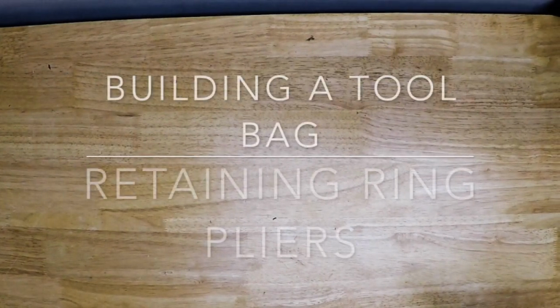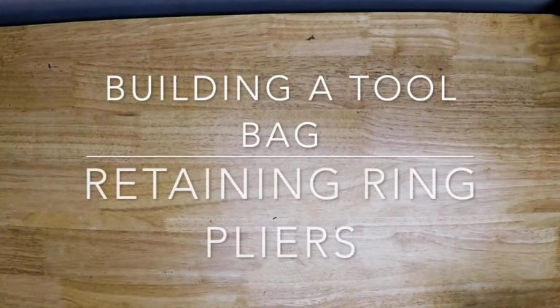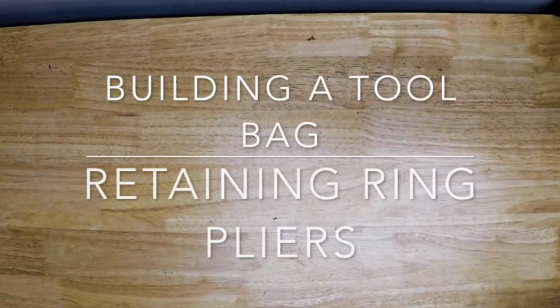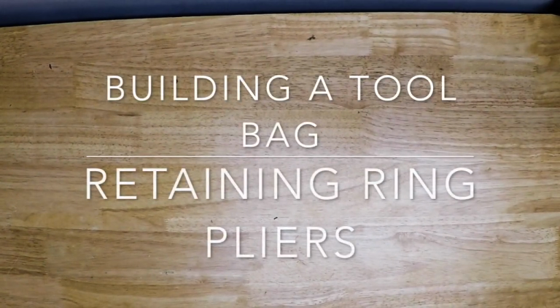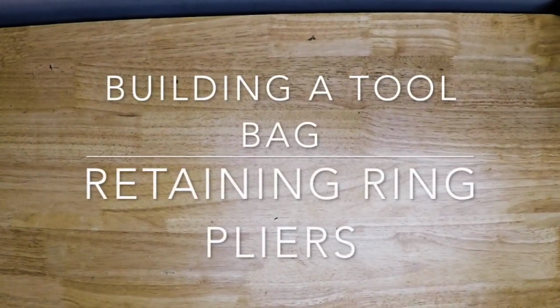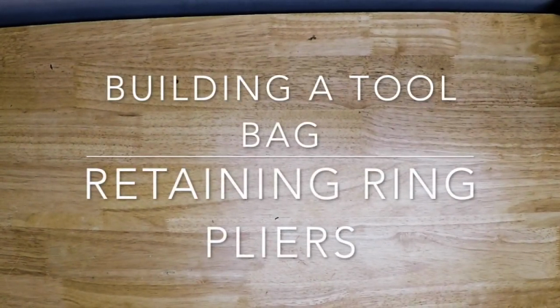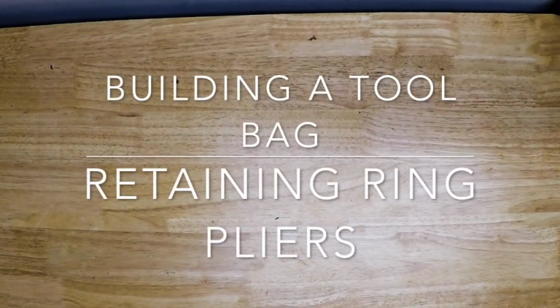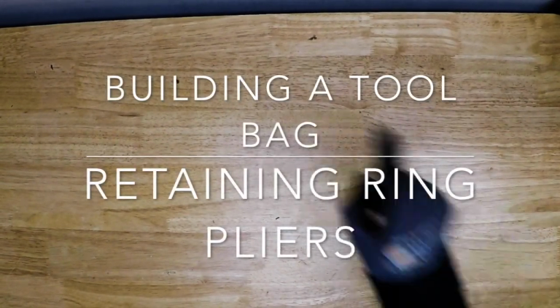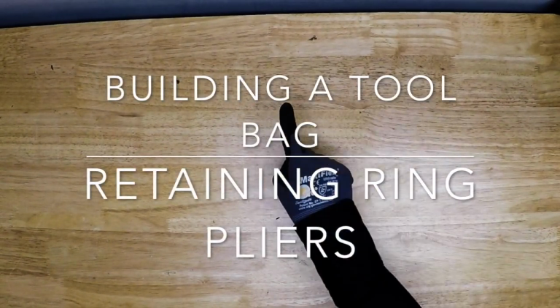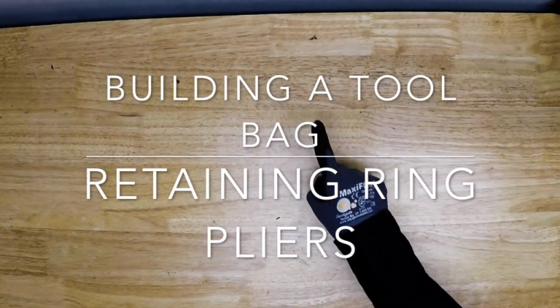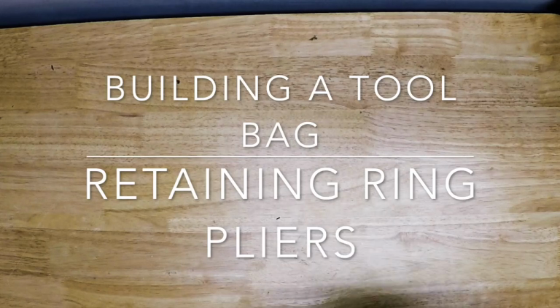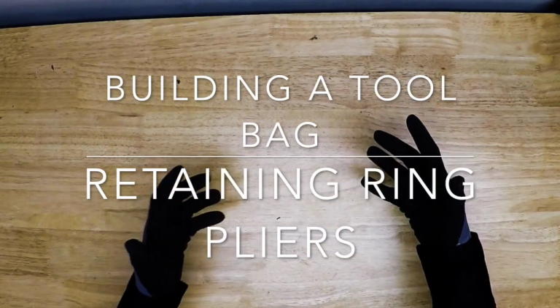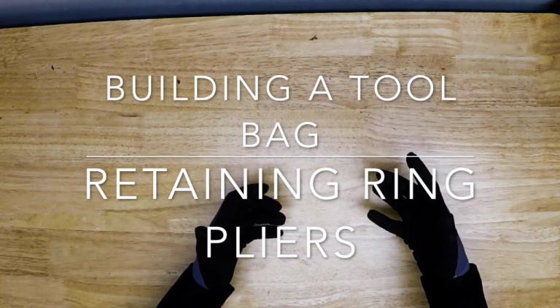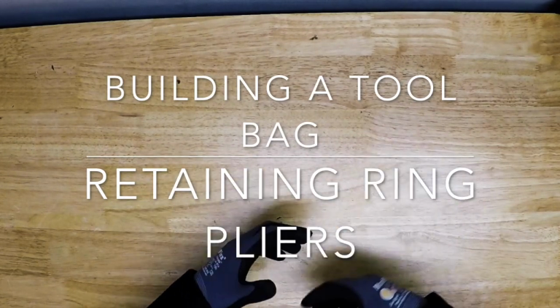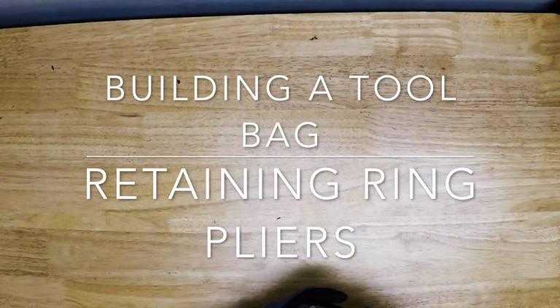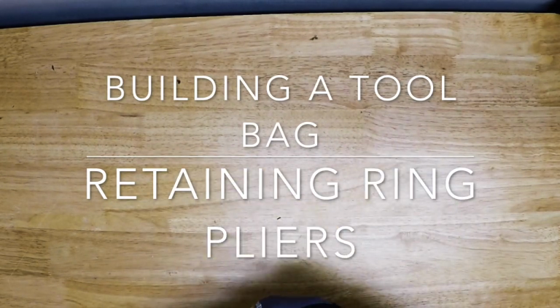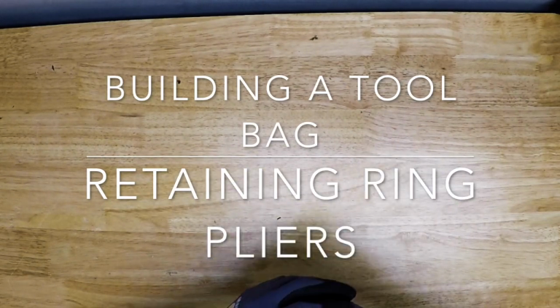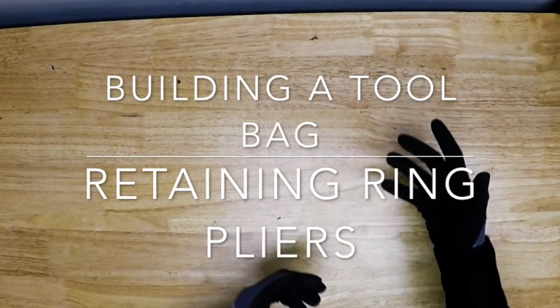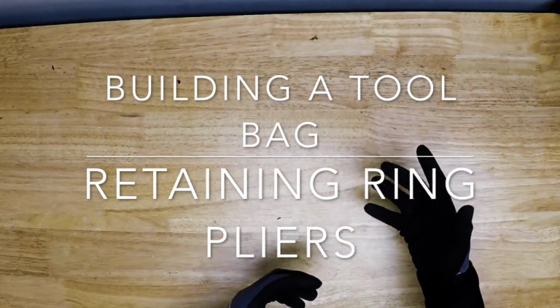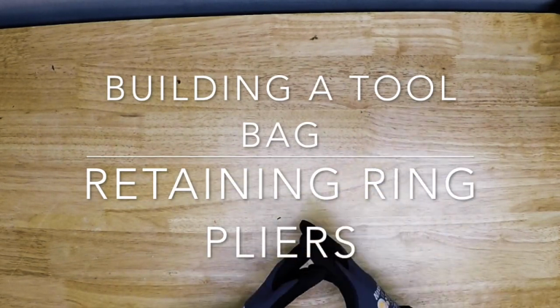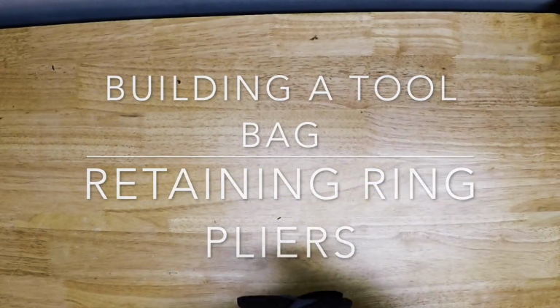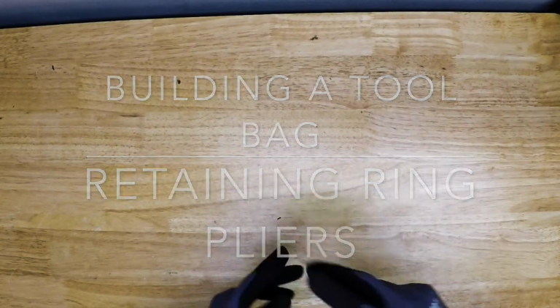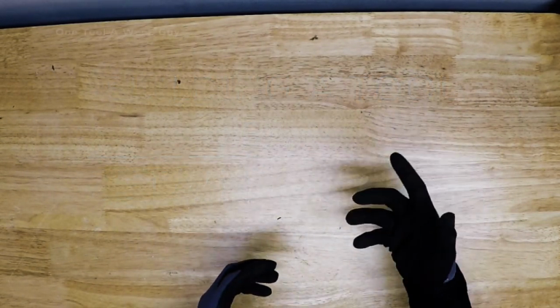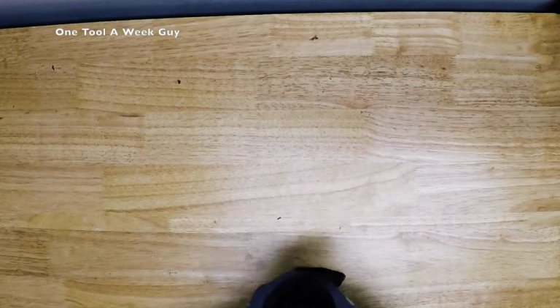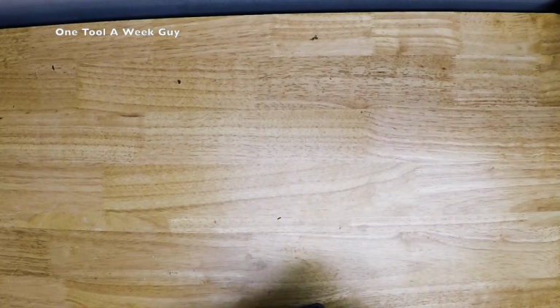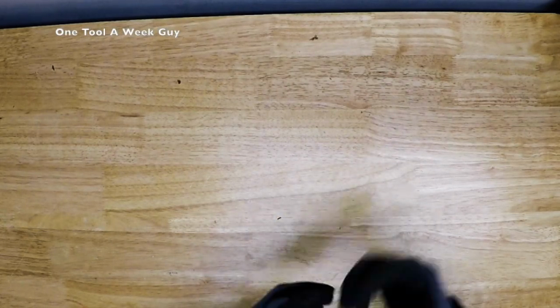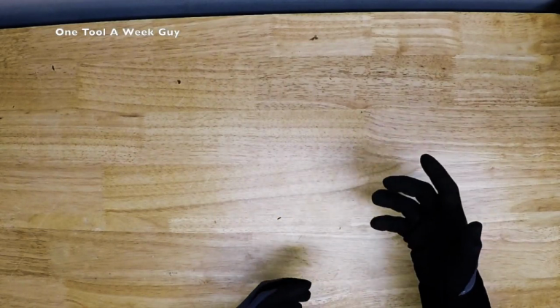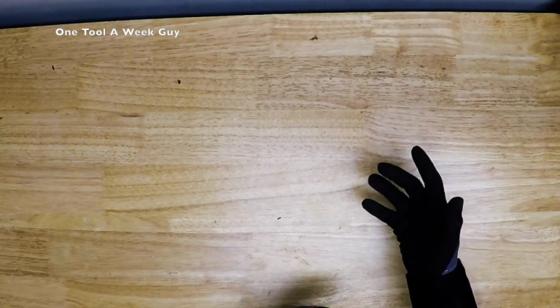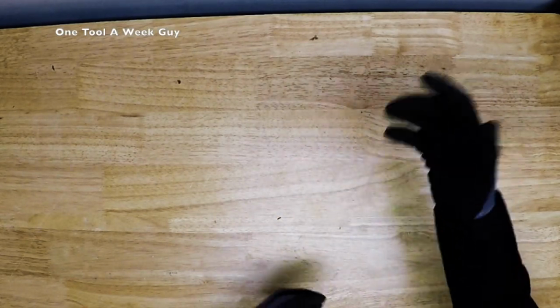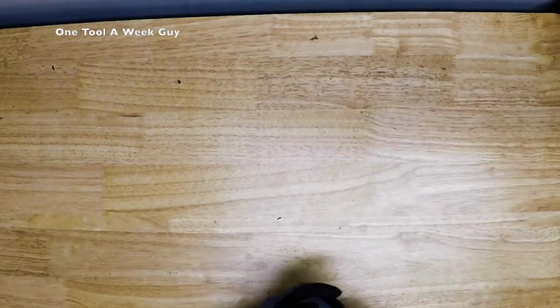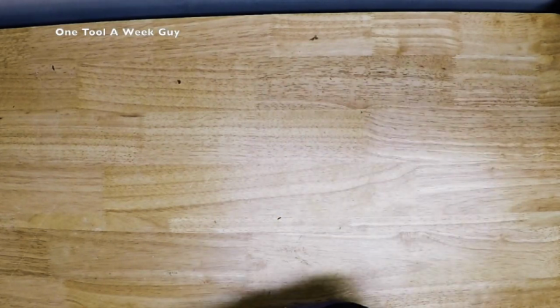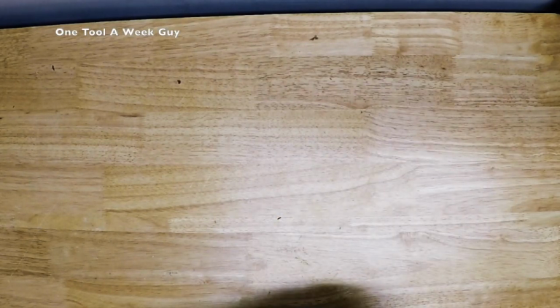Hey everybody, what's going on? Thanks for tuning in to another video of One Tool a Week. If you're new to the channel, we take a look at one tool every week. If you love tools, go ahead and hit that subscribe button.